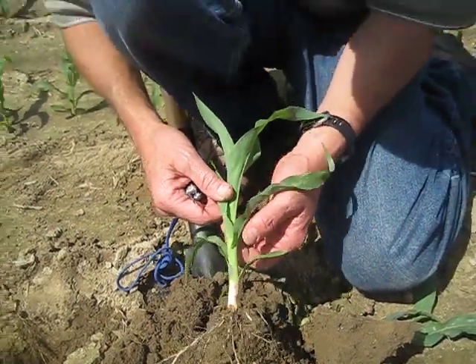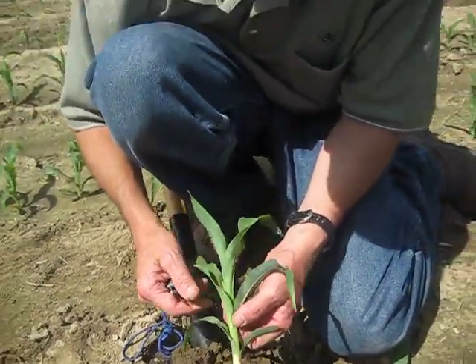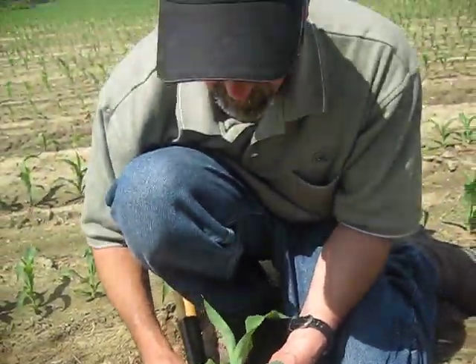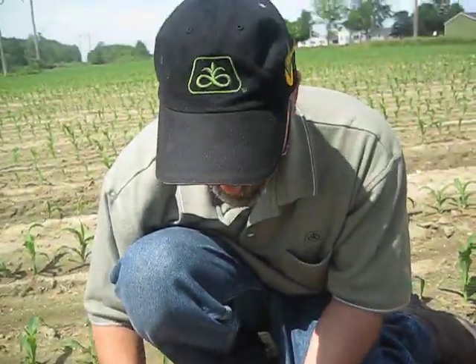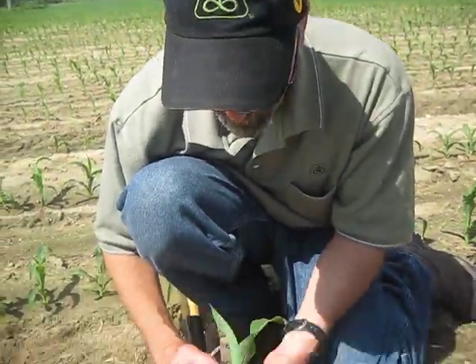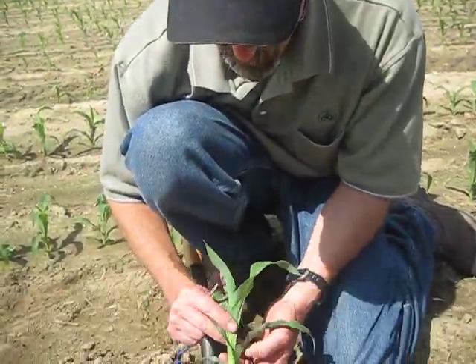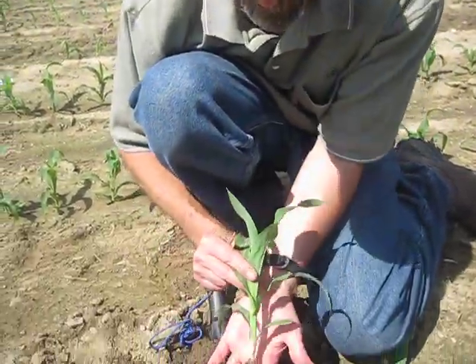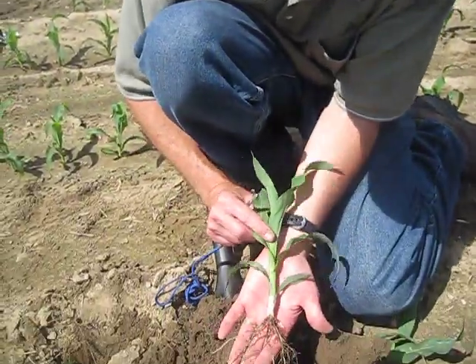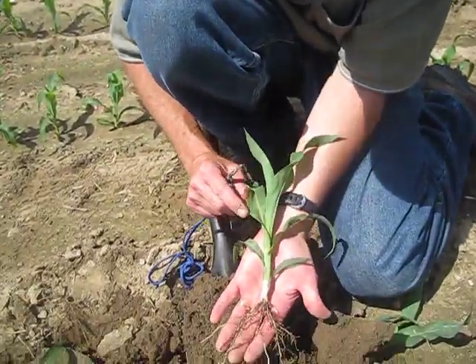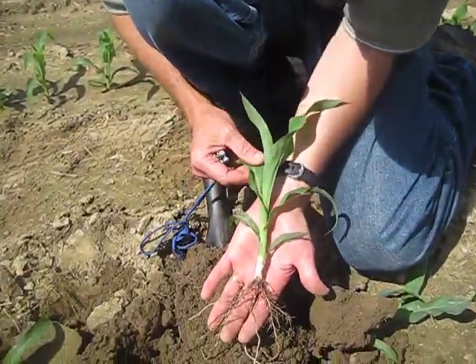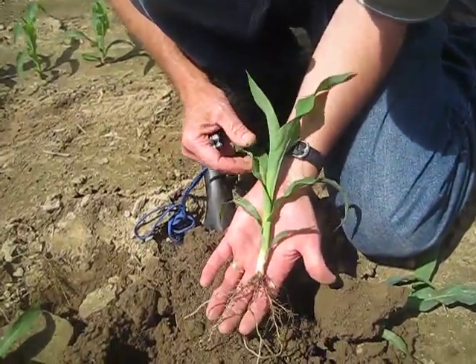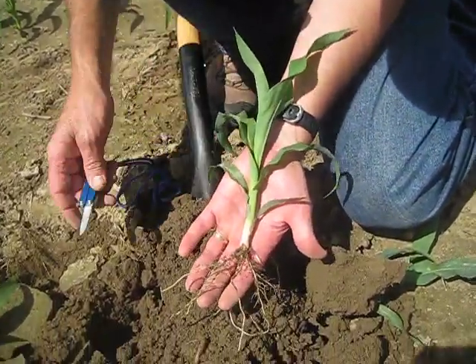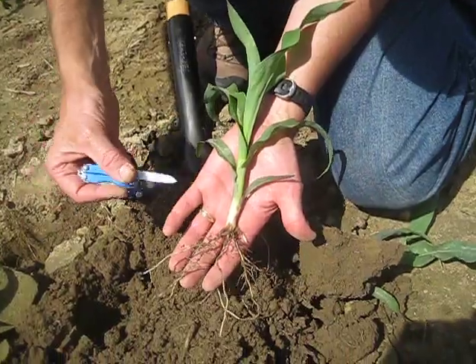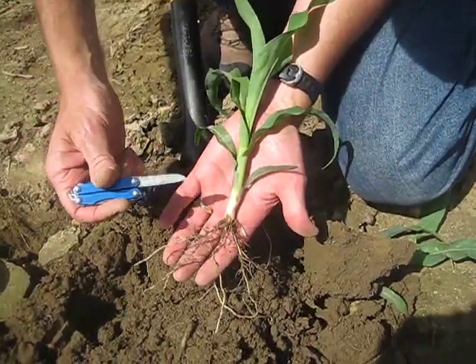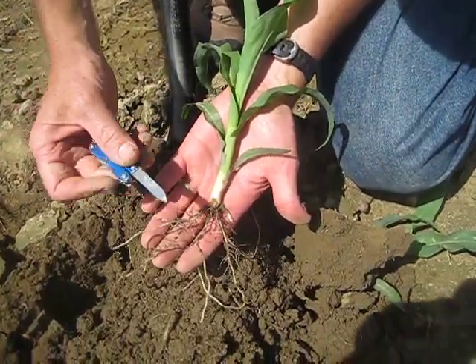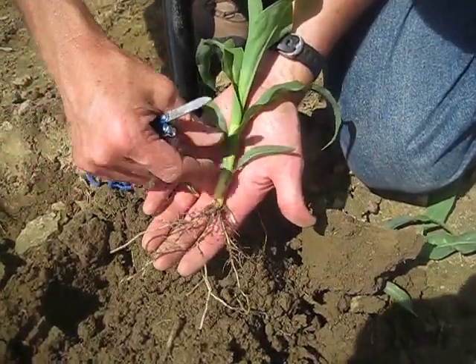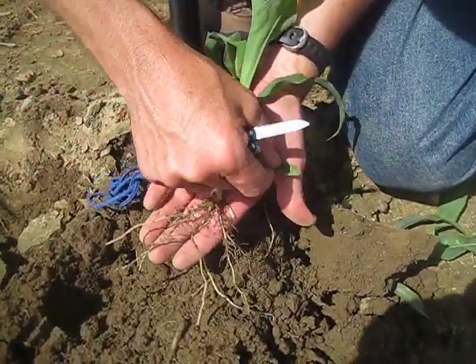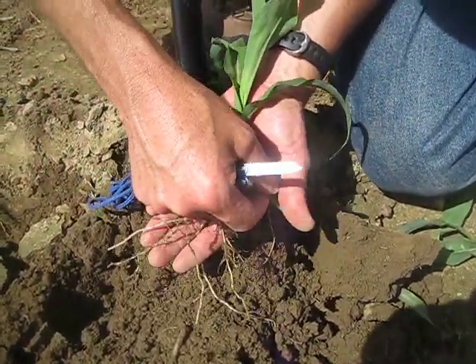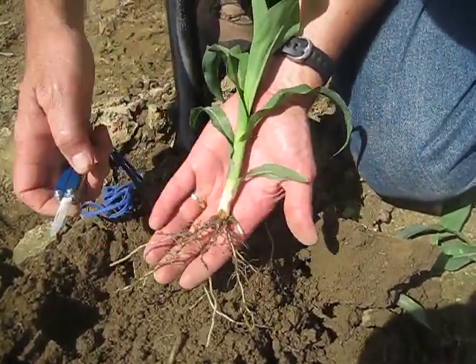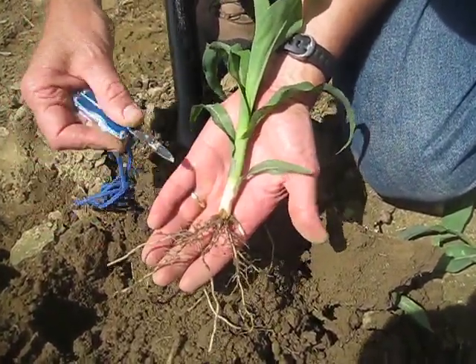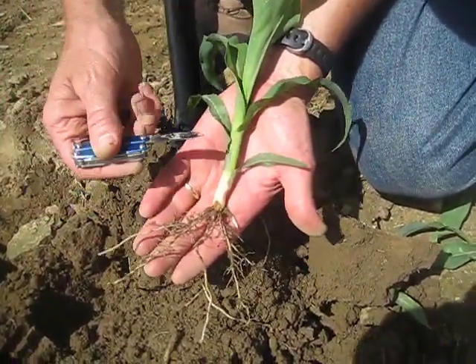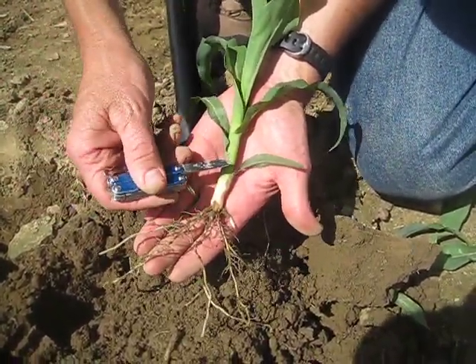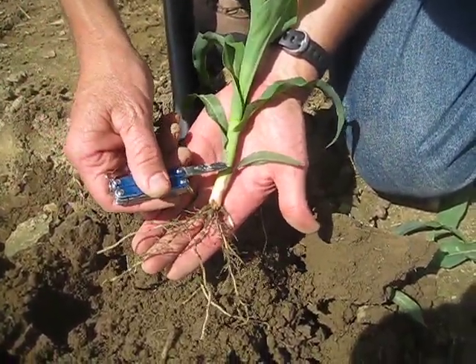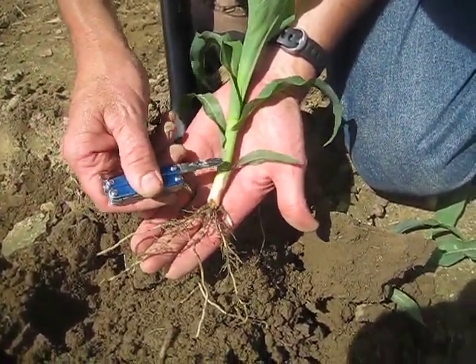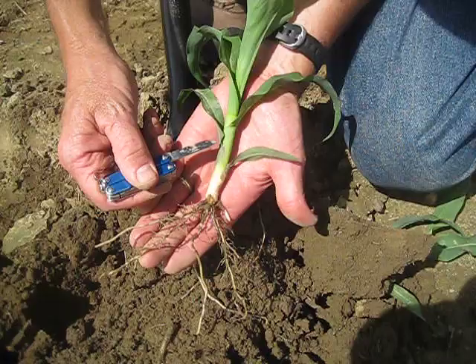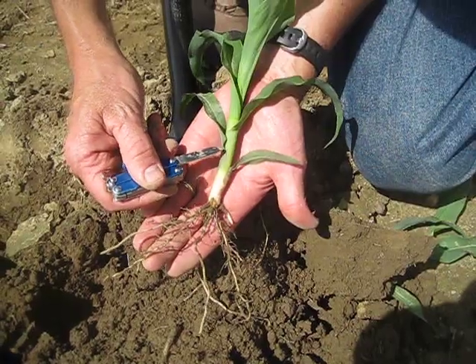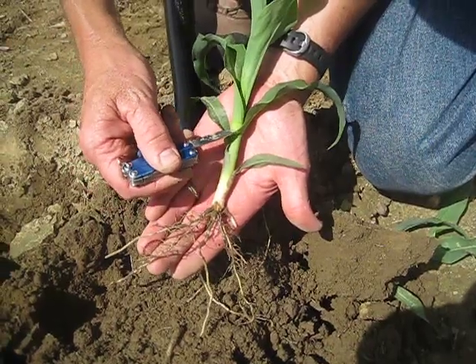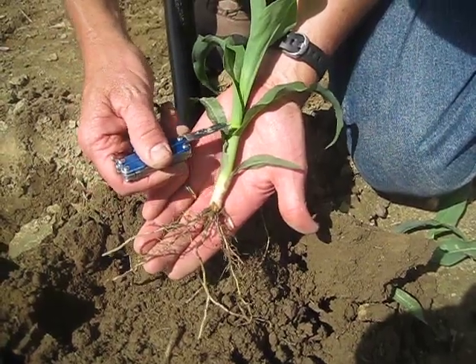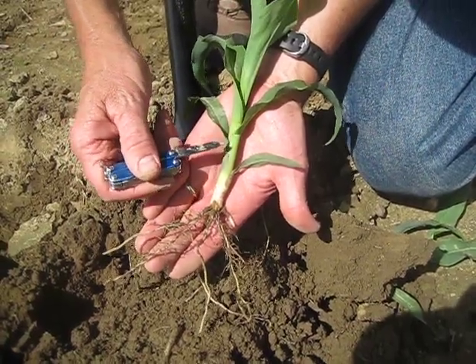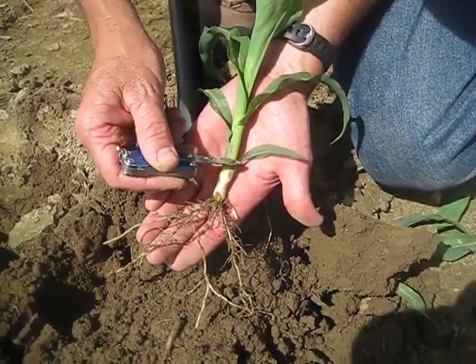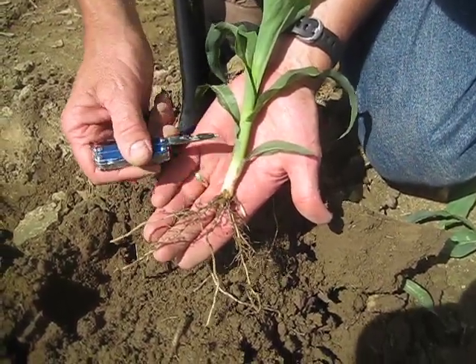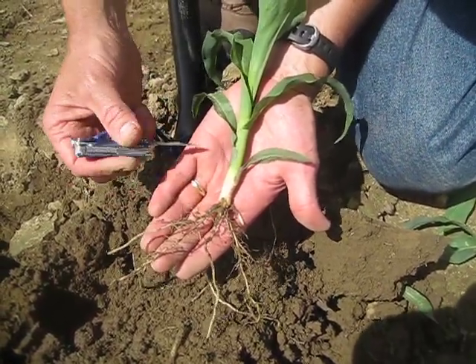We're going to give you a quick lesson on growth staging corn. What we're looking for when we growth stage corn, we look for the collar, which would be very similar to the collar on the back of your shirt.